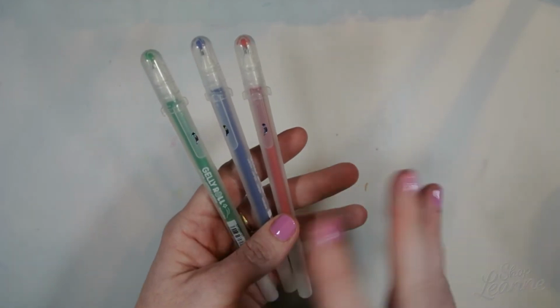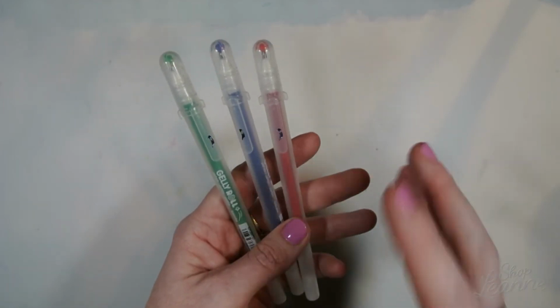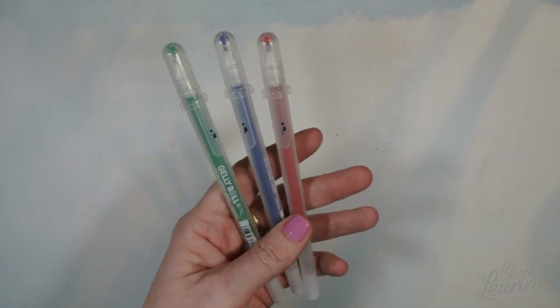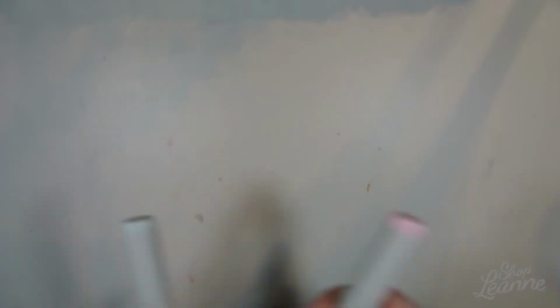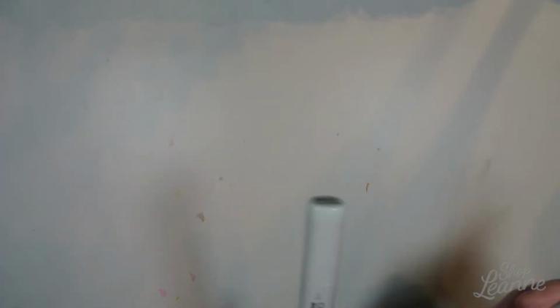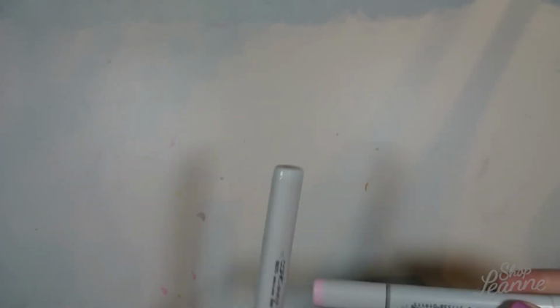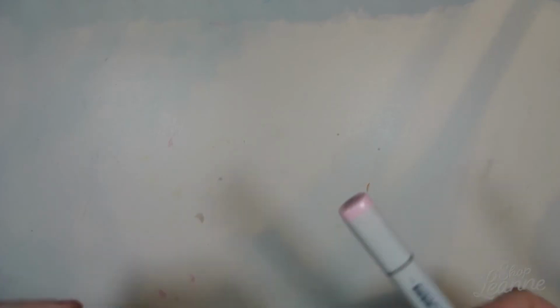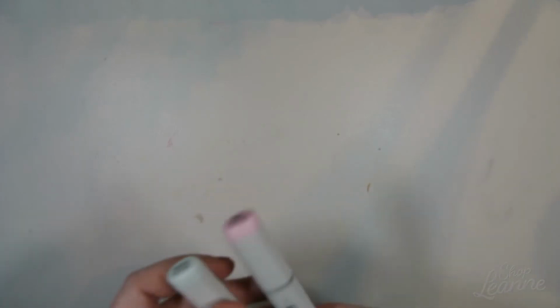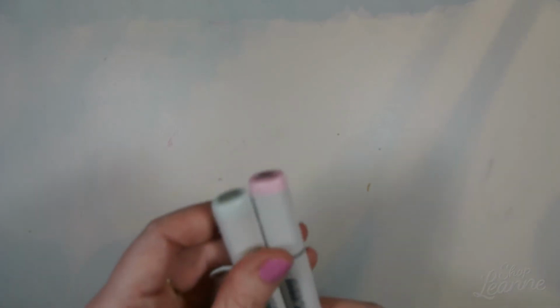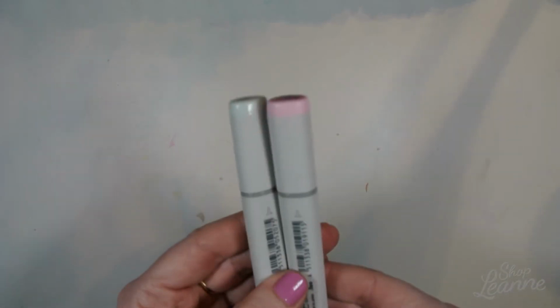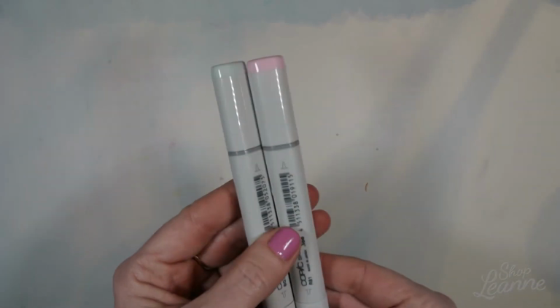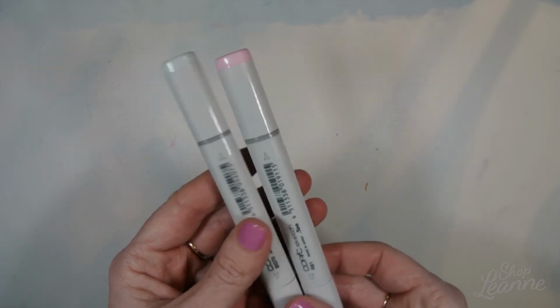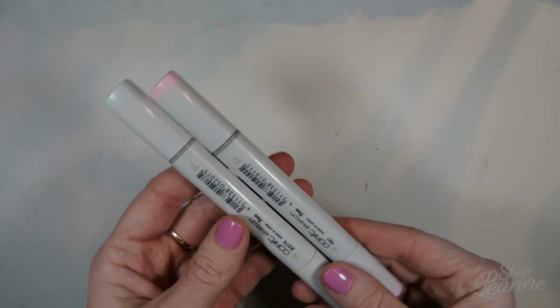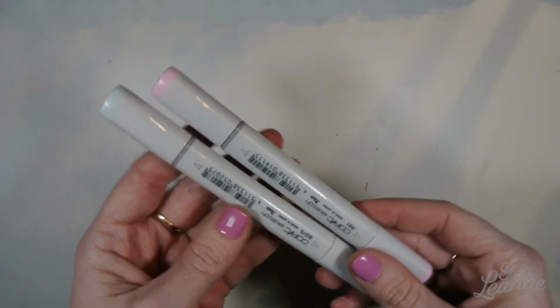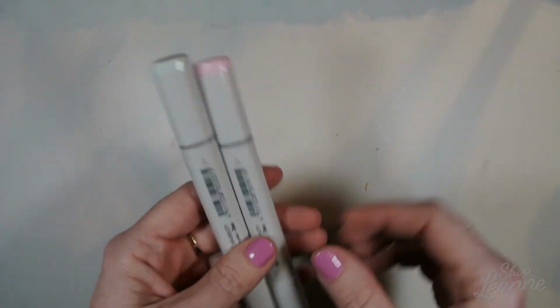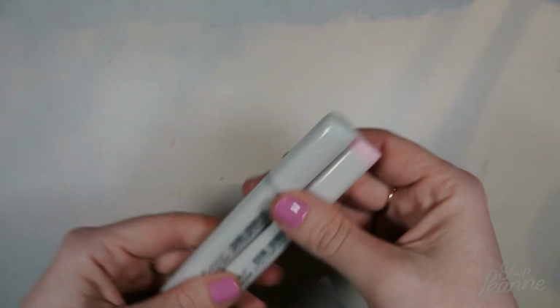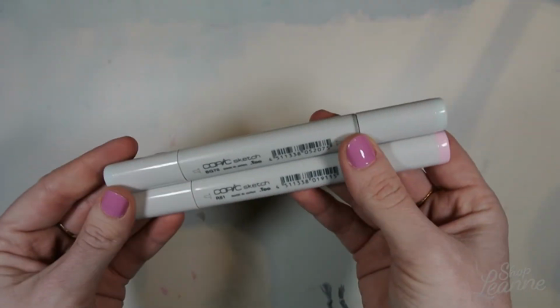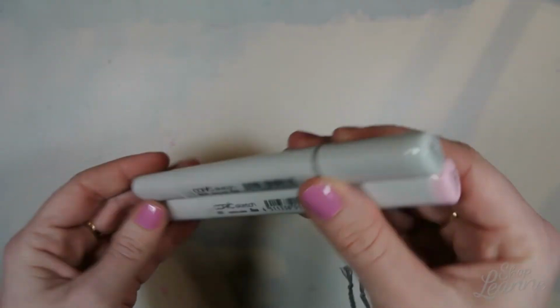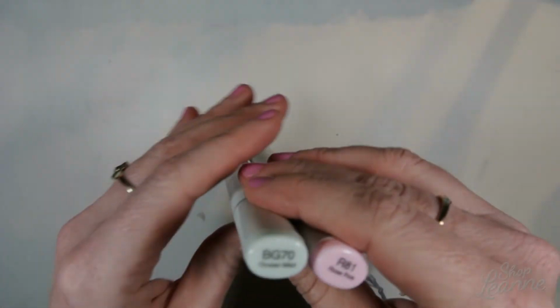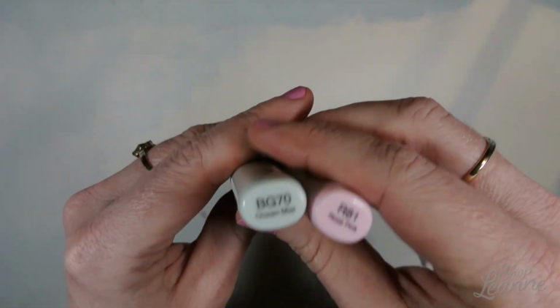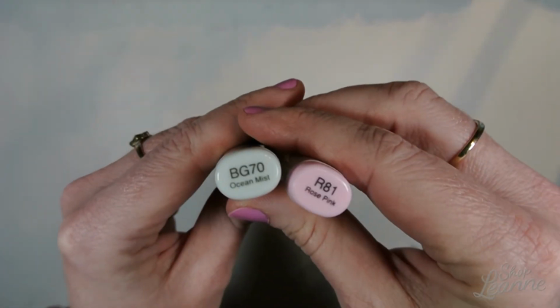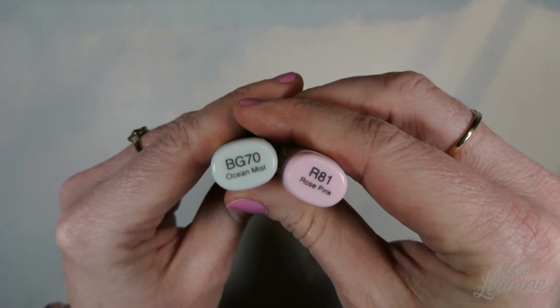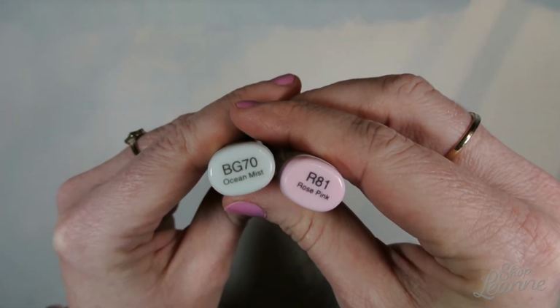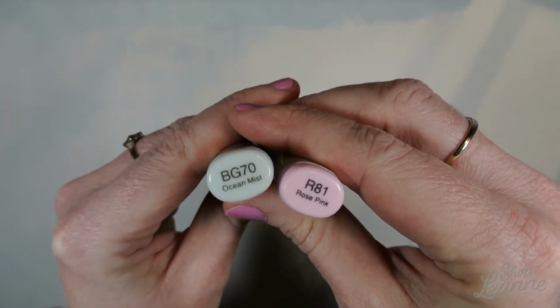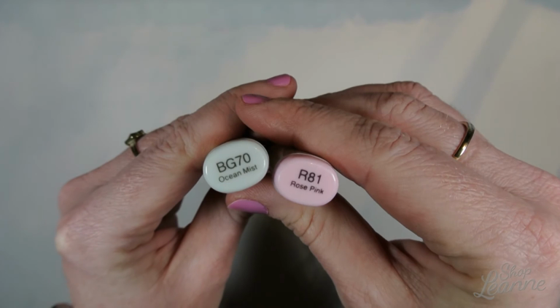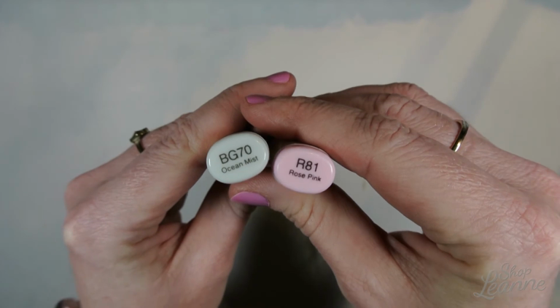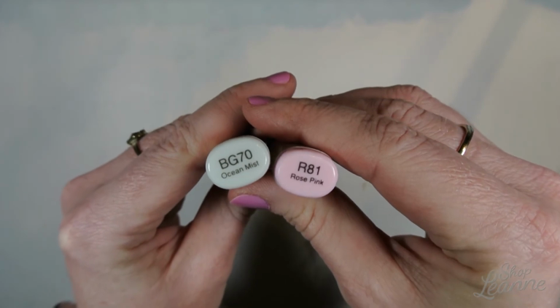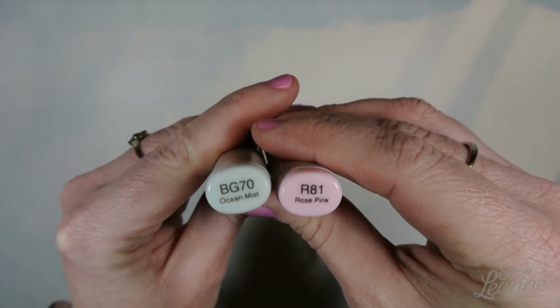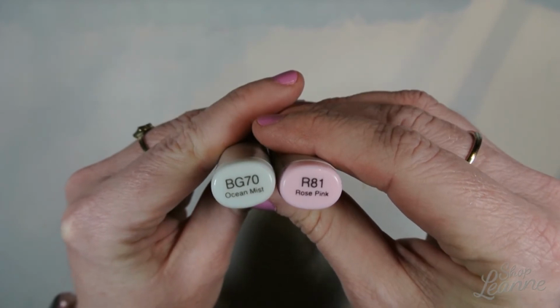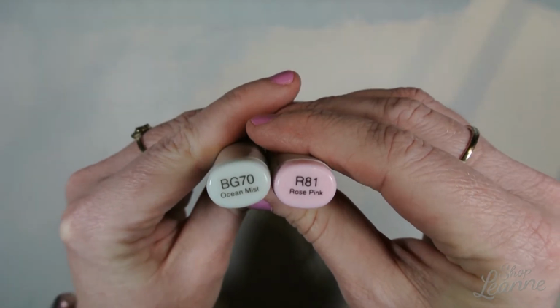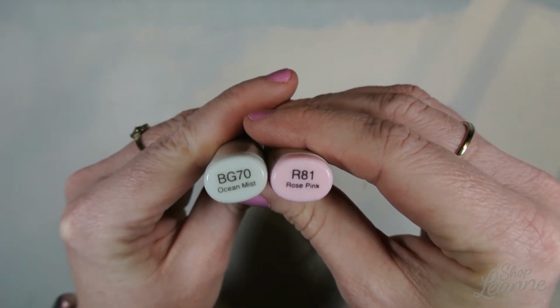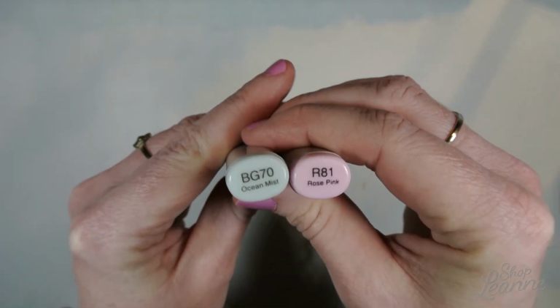Last but not least, I picked up a few new Copic markers for my collection. I got BG70 and R81 — that's Ocean Mist and Rose Pink.